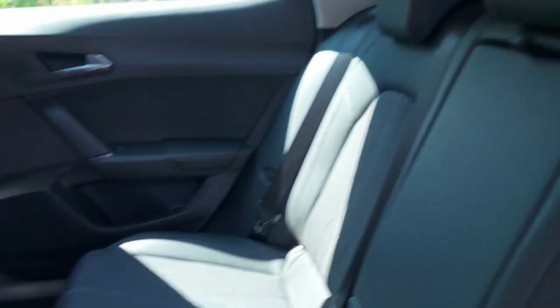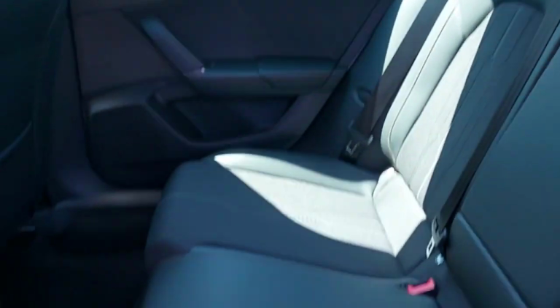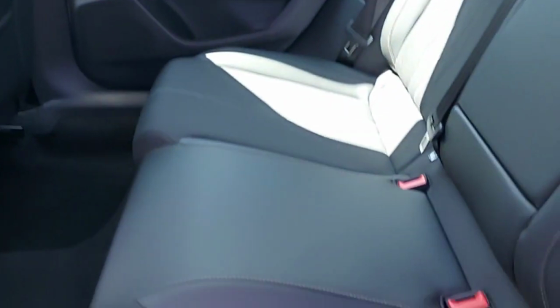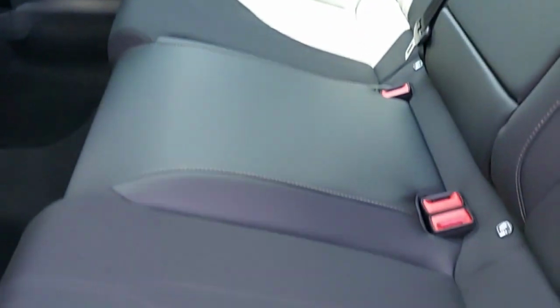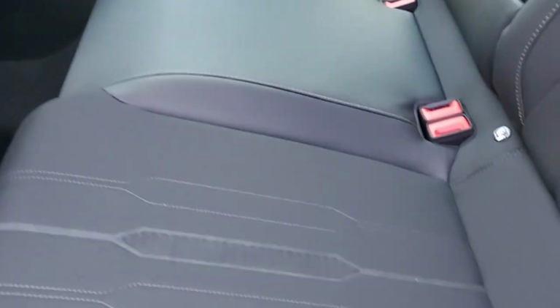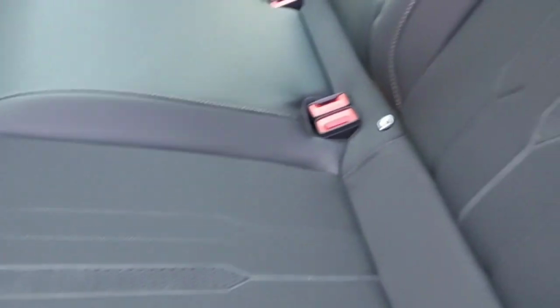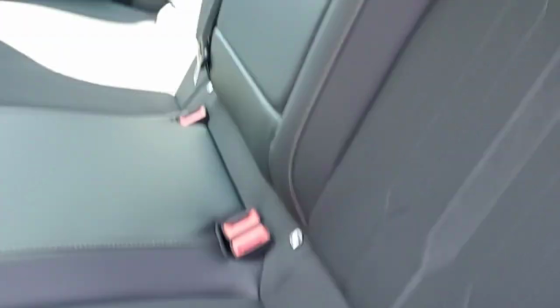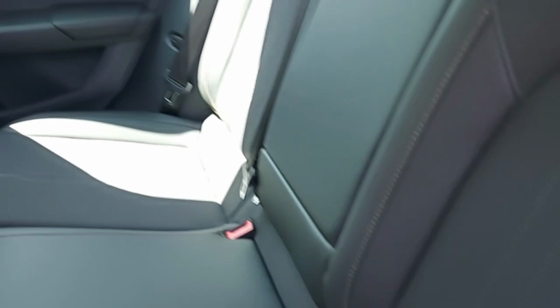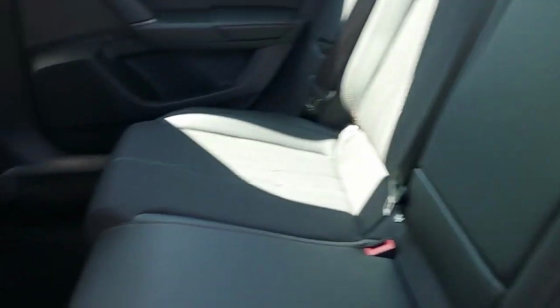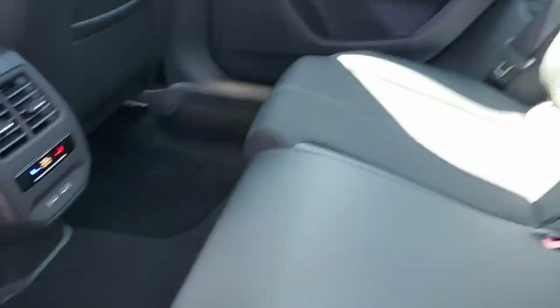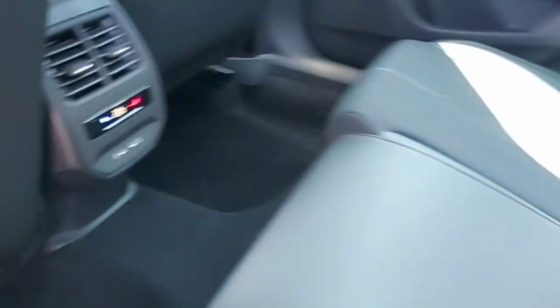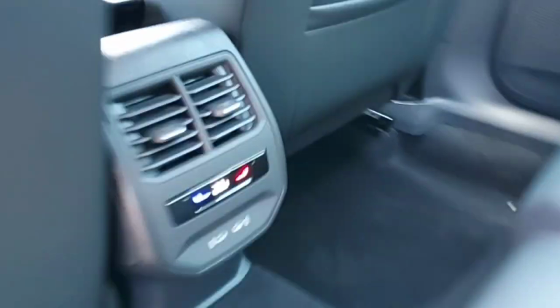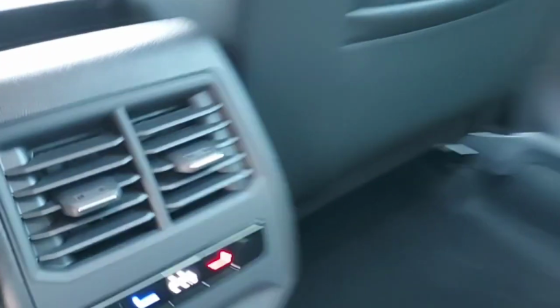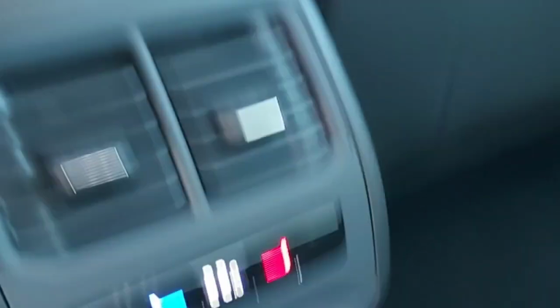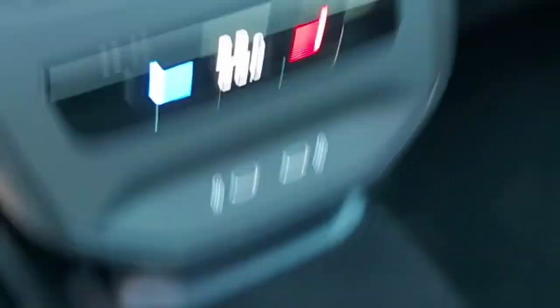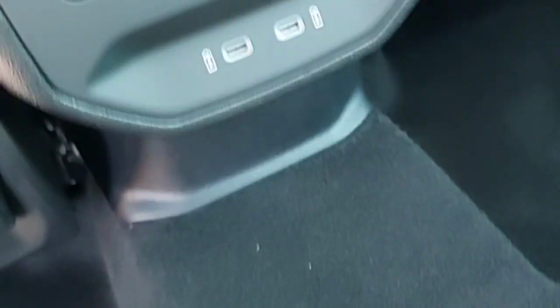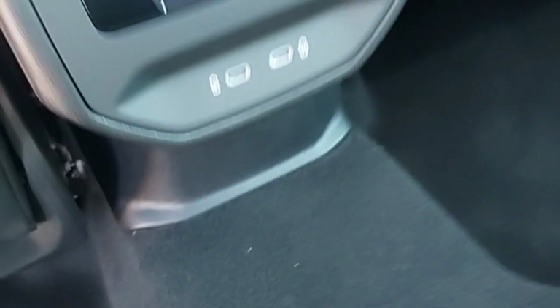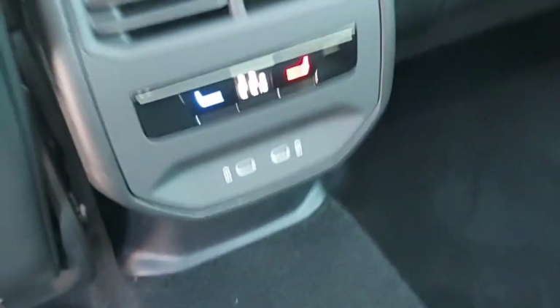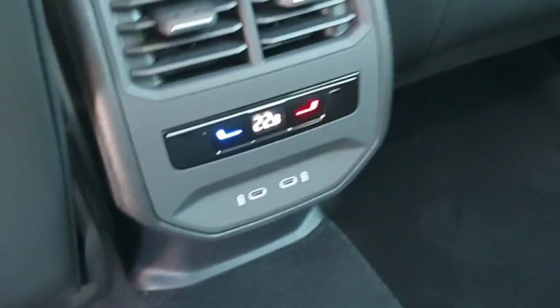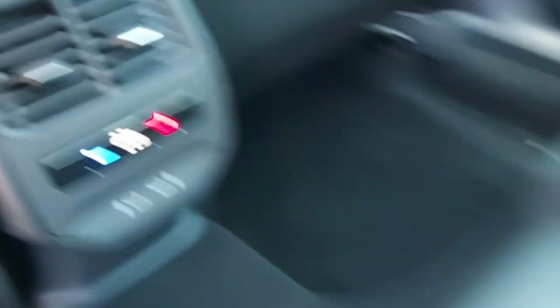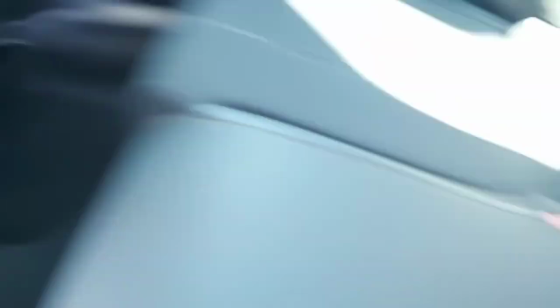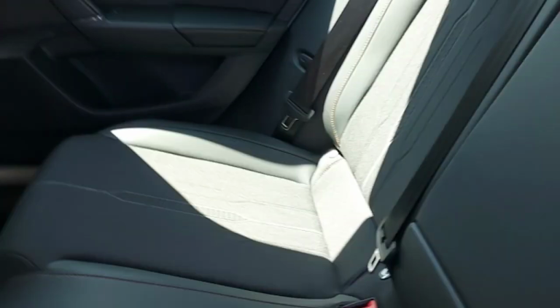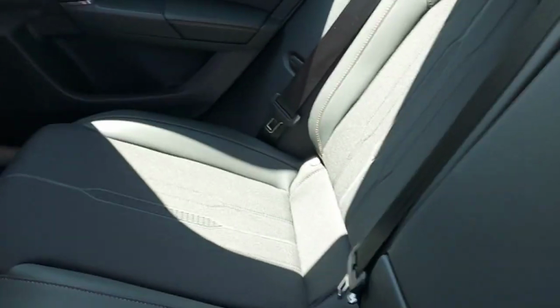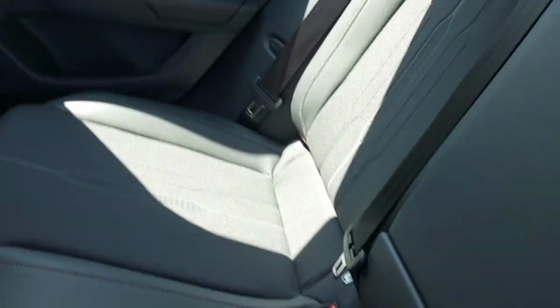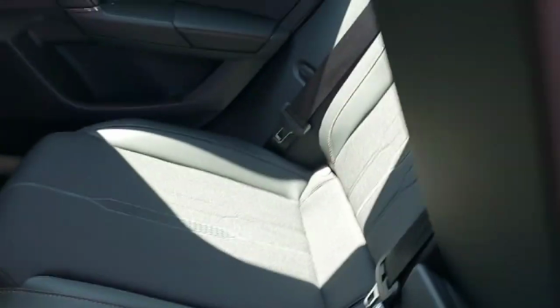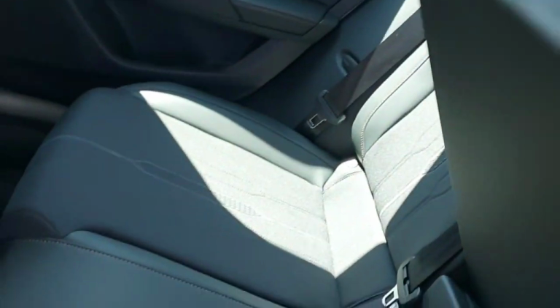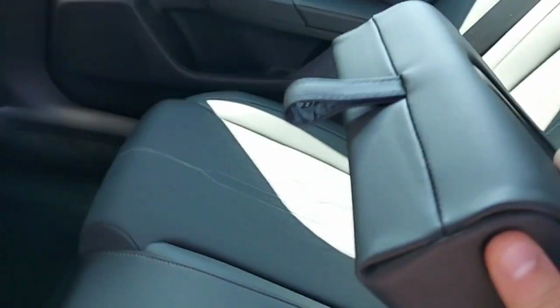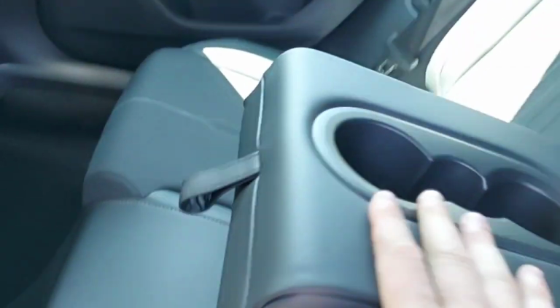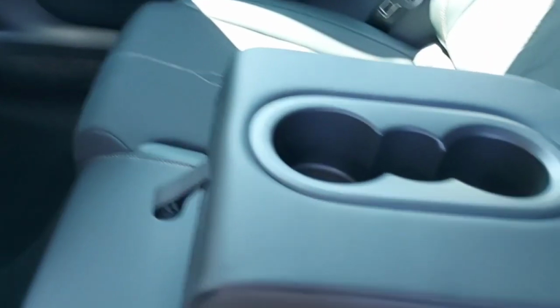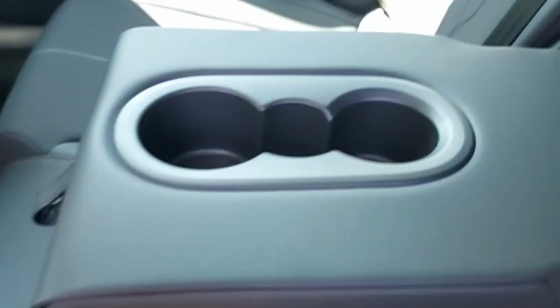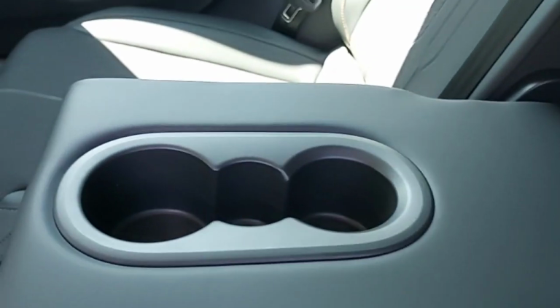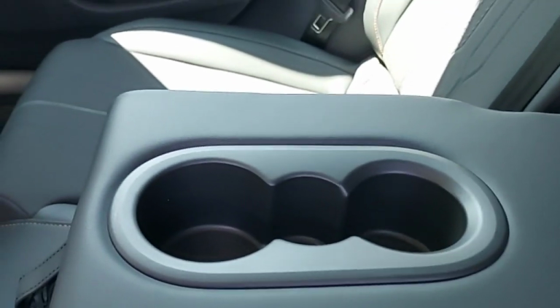Half leather, half cloth, all black seats. It also has climate control in the back with two USB ports to charge your phones, and an armrest with two cup holders in the middle.